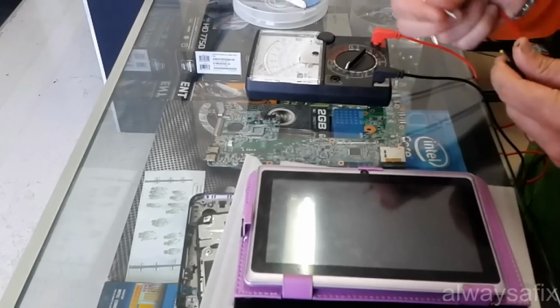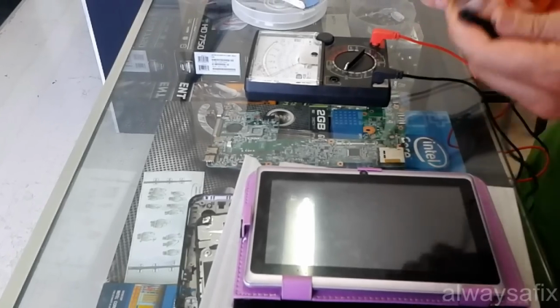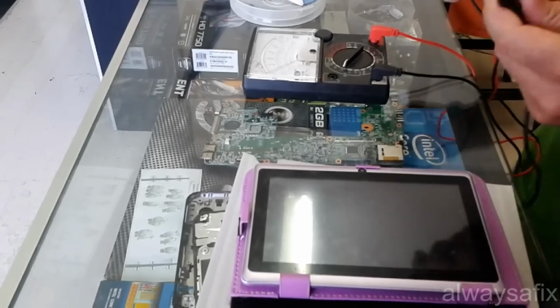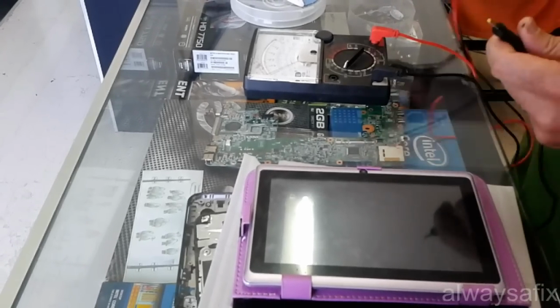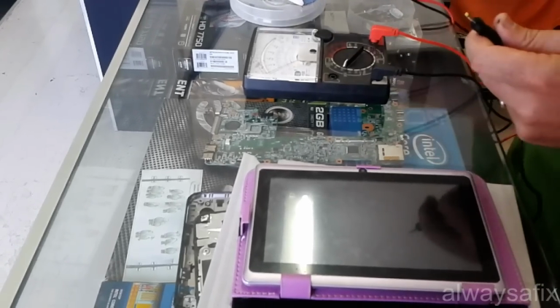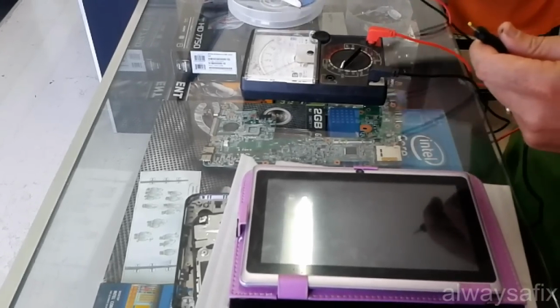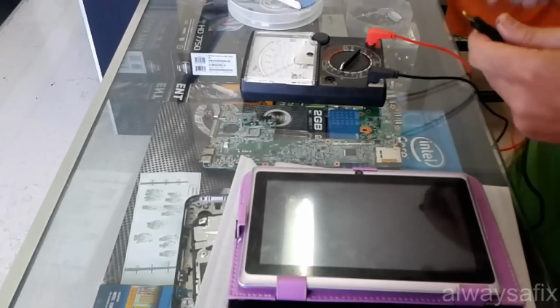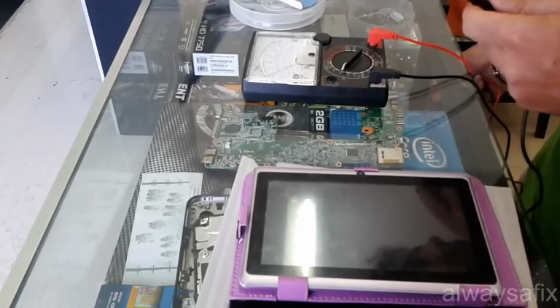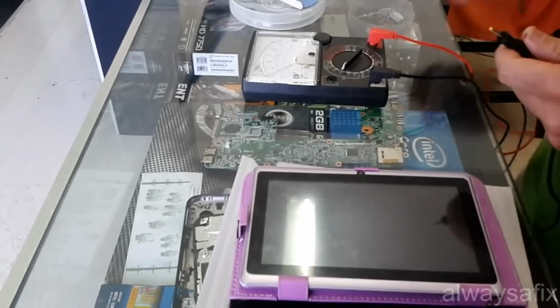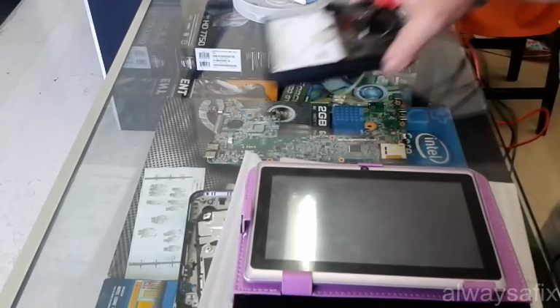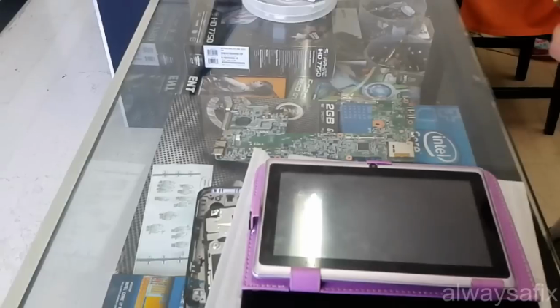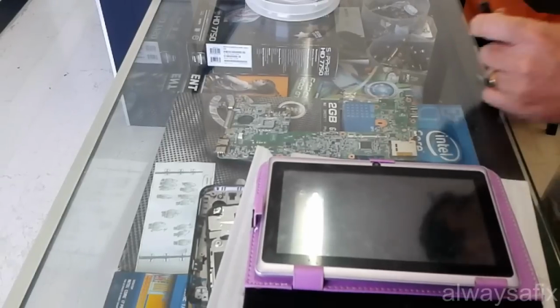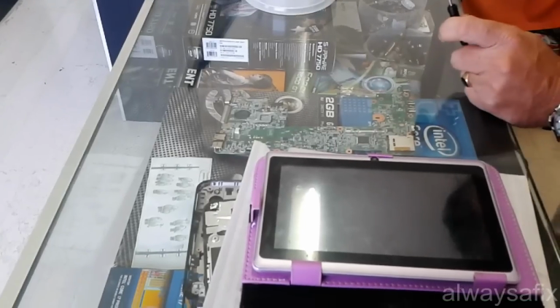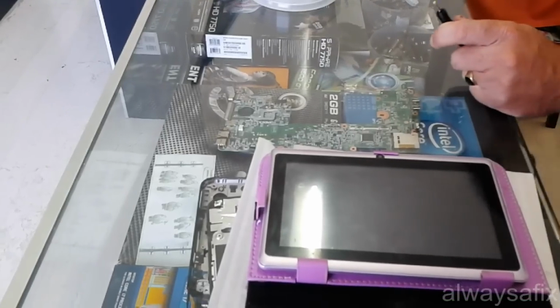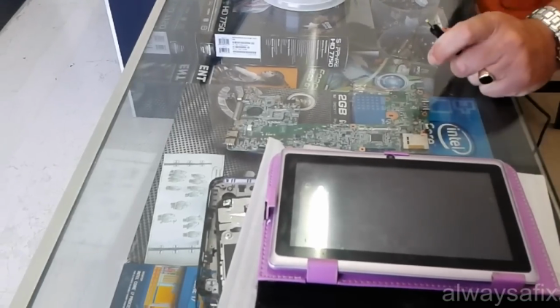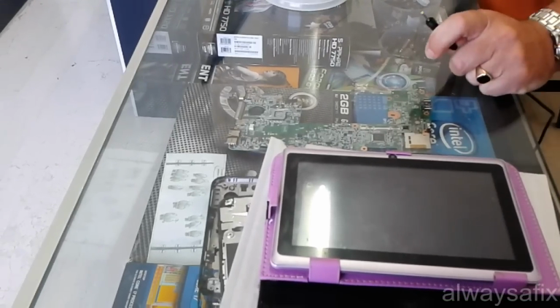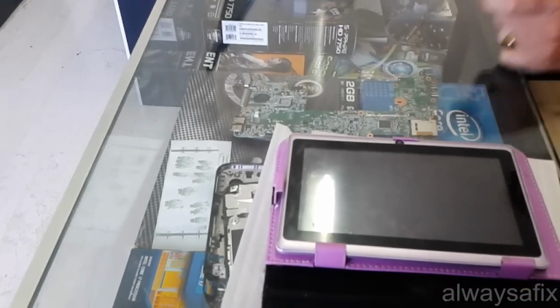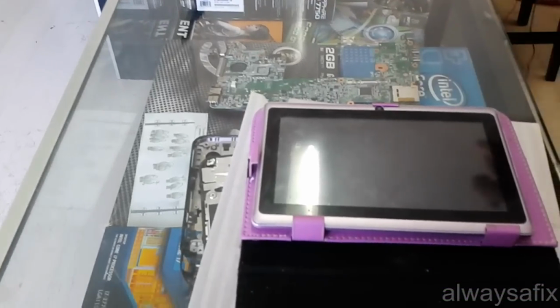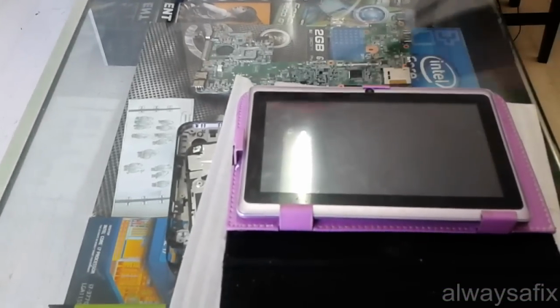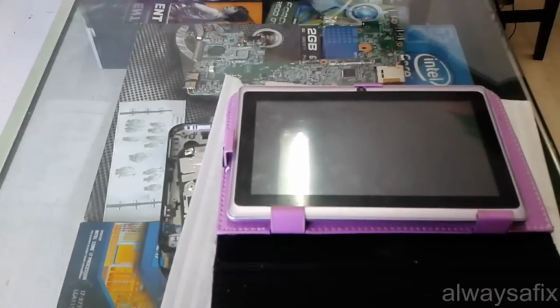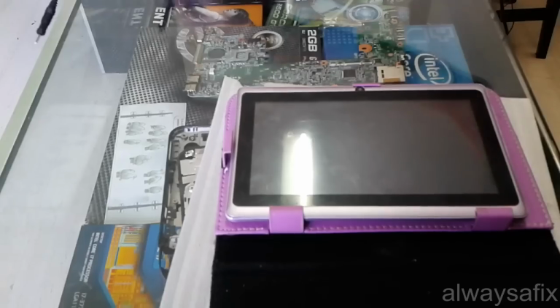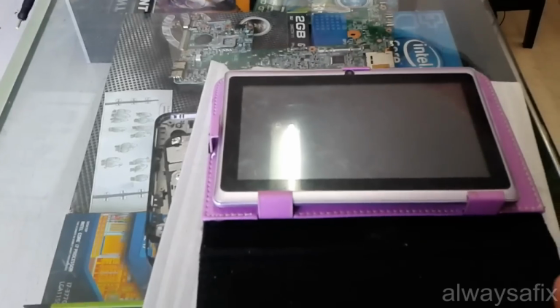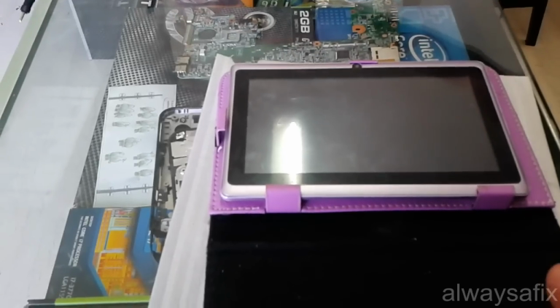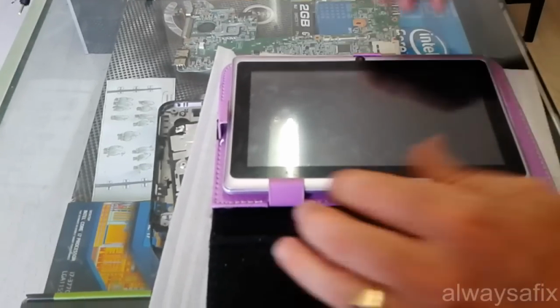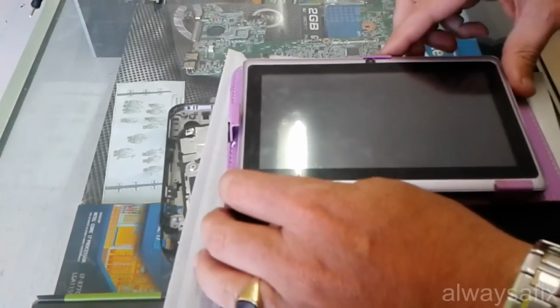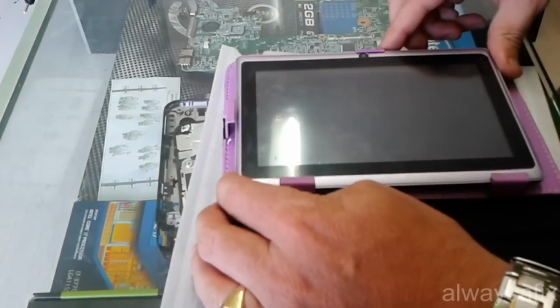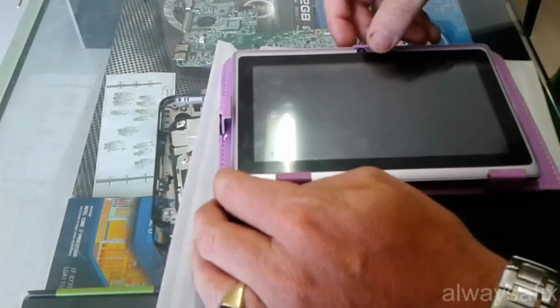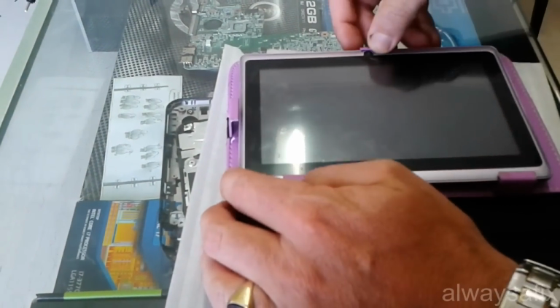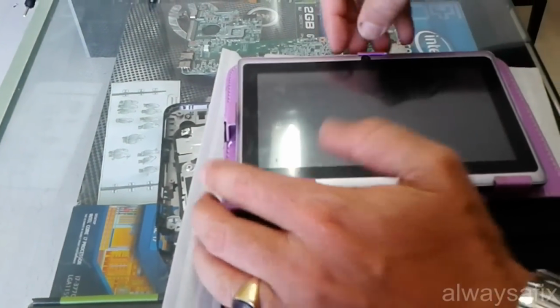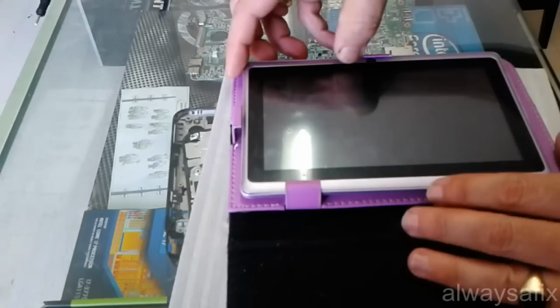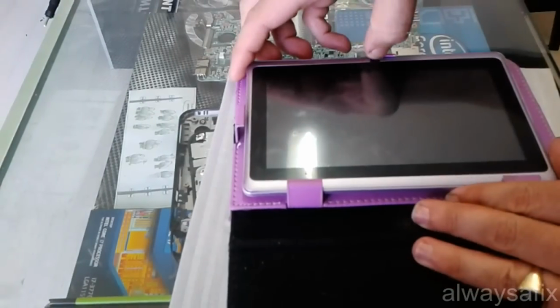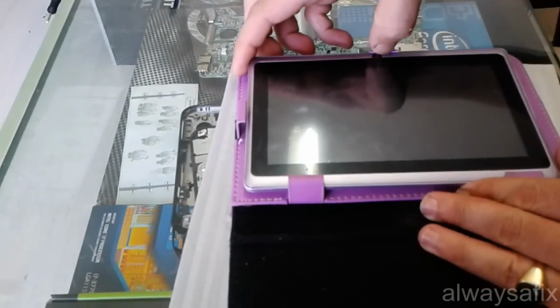So that will be the first step. Since the charger is ok, we're going to take it apart and see if we can find out anything going on inside.